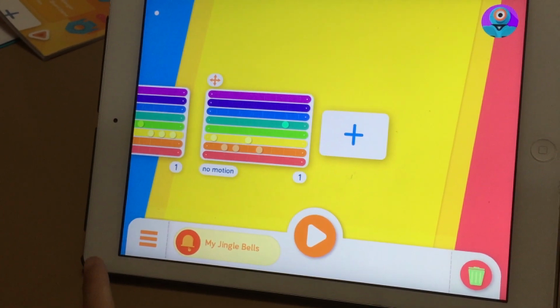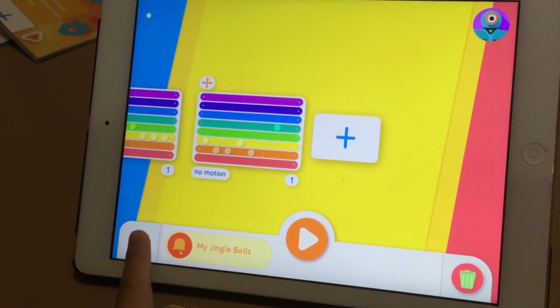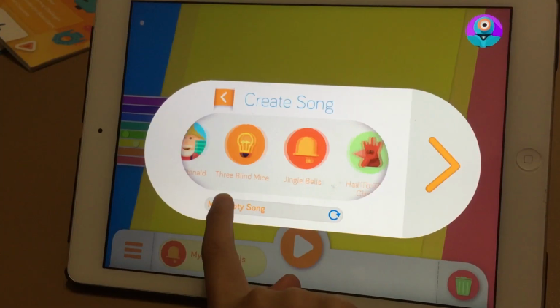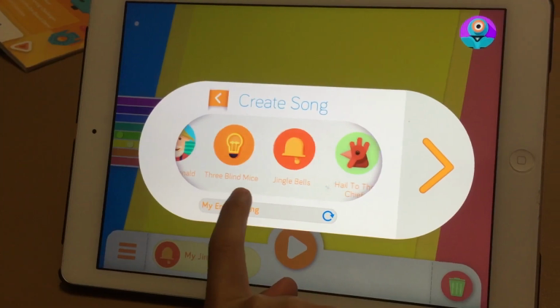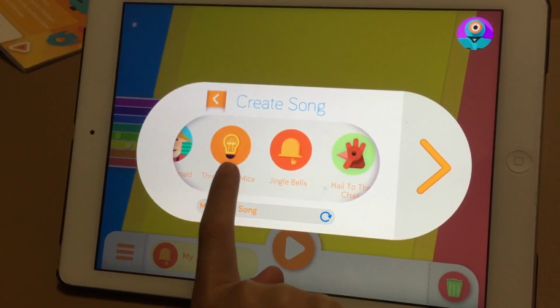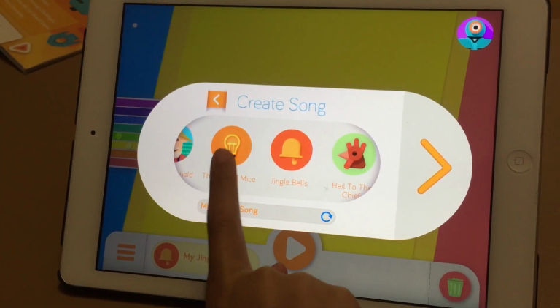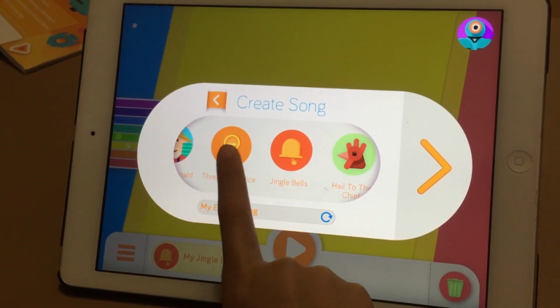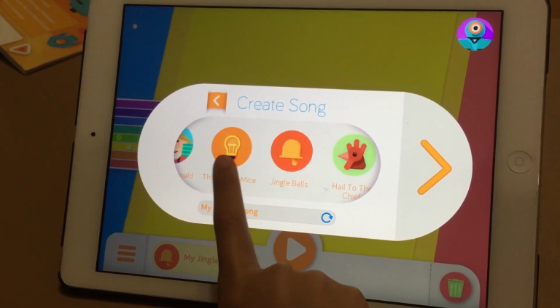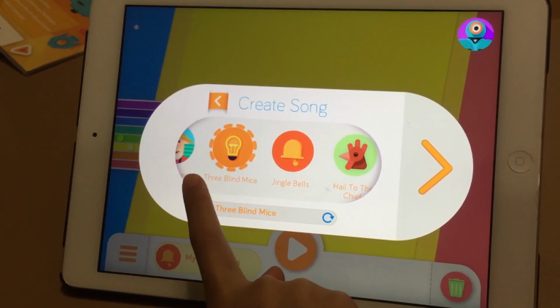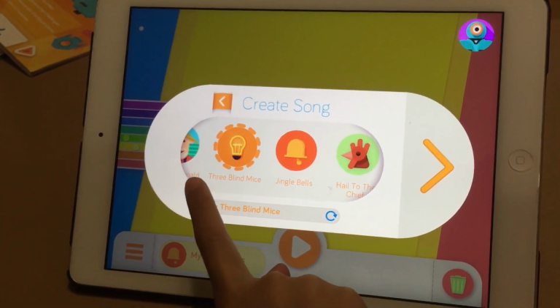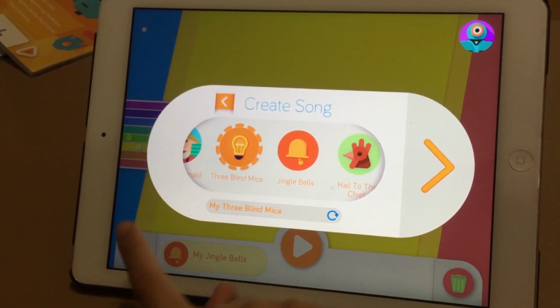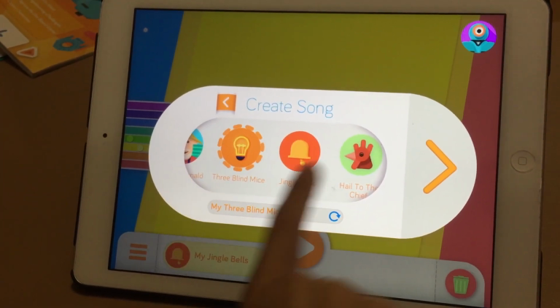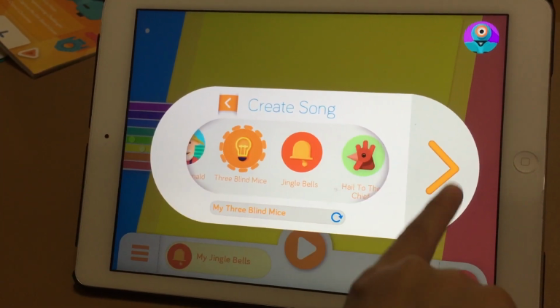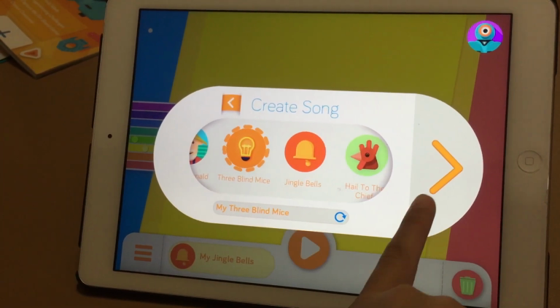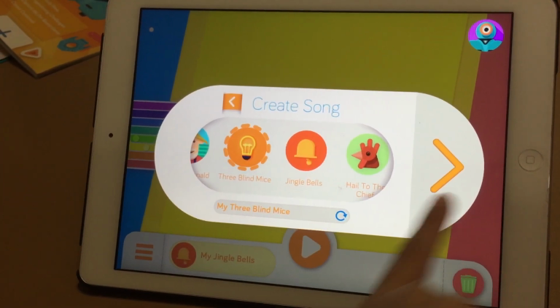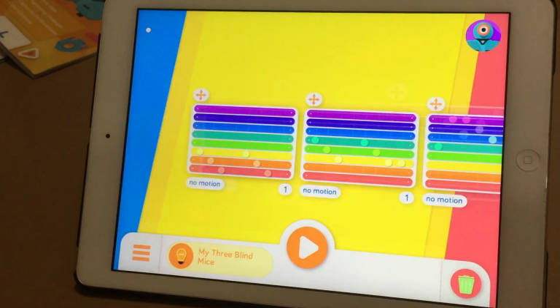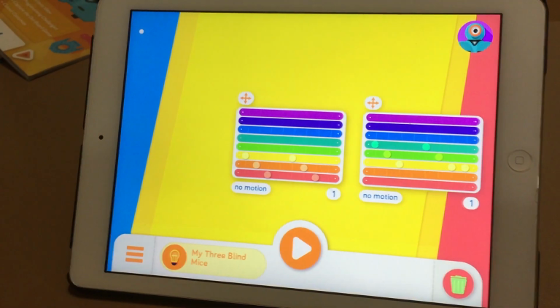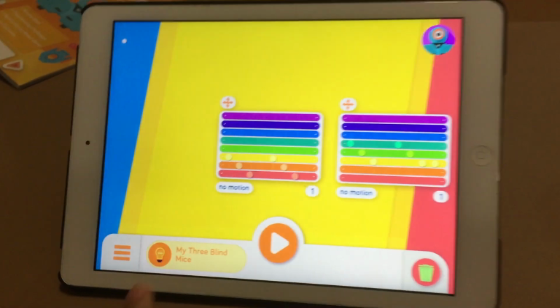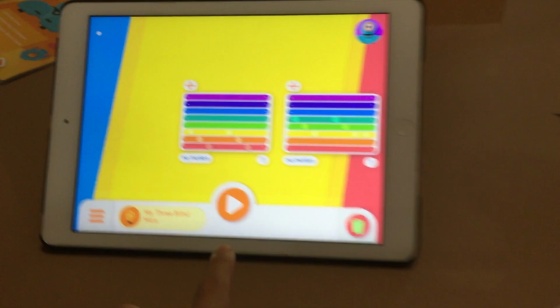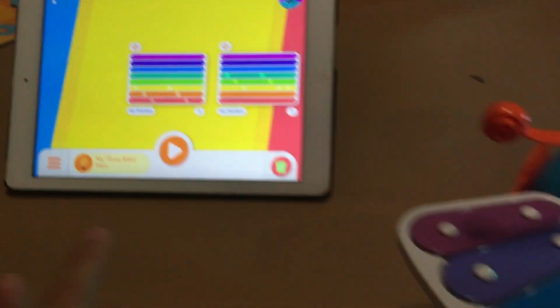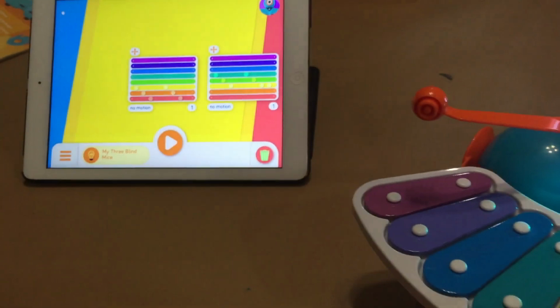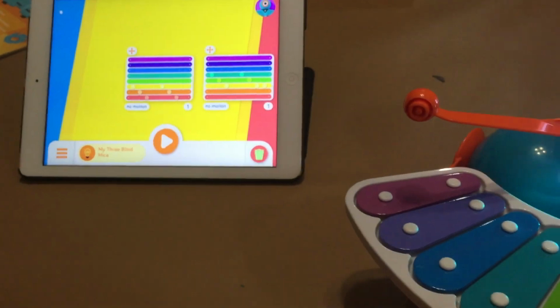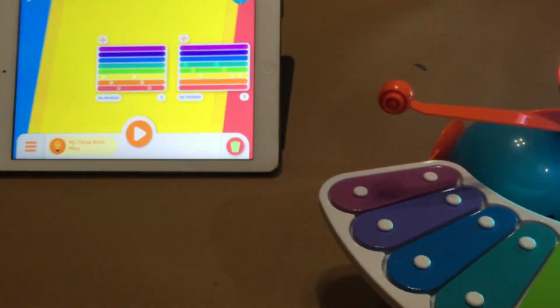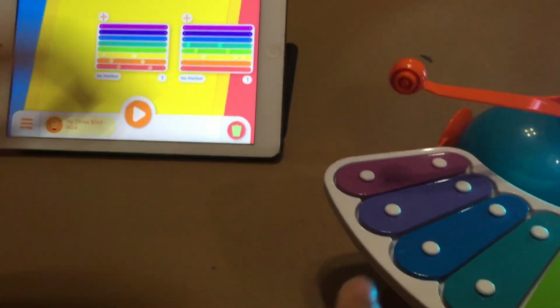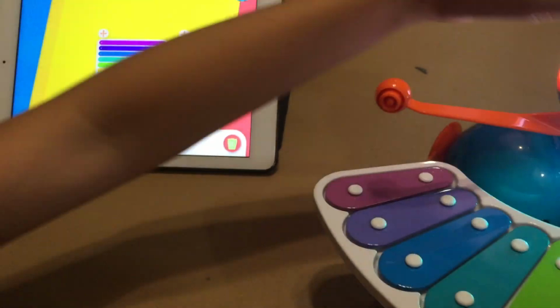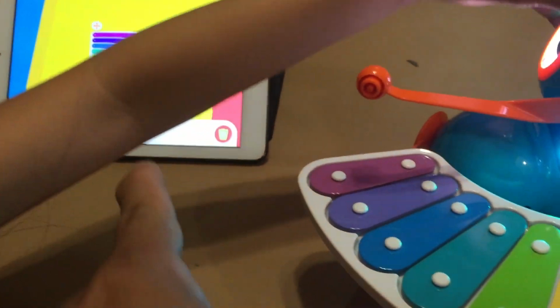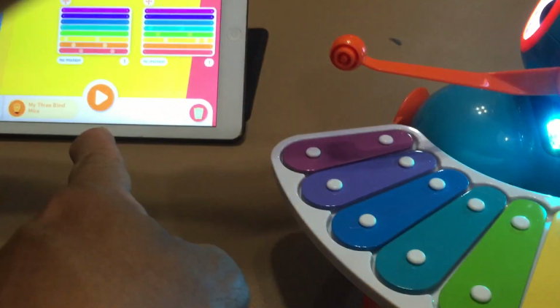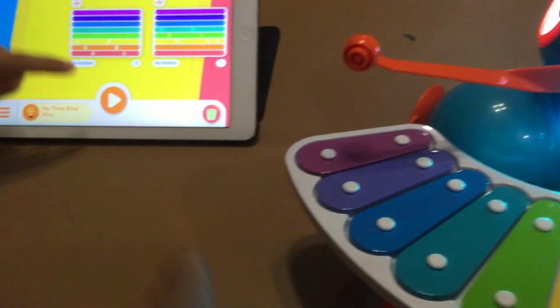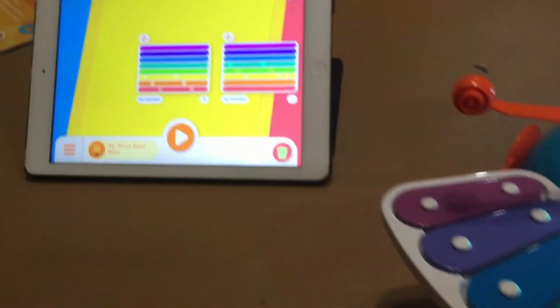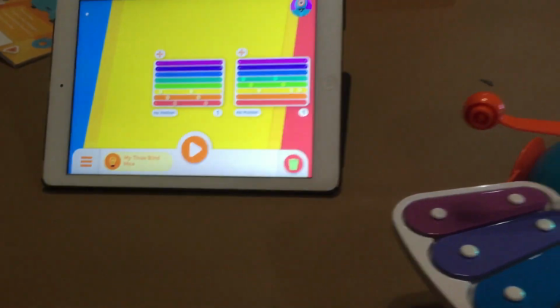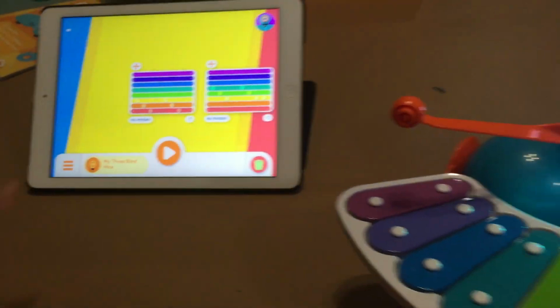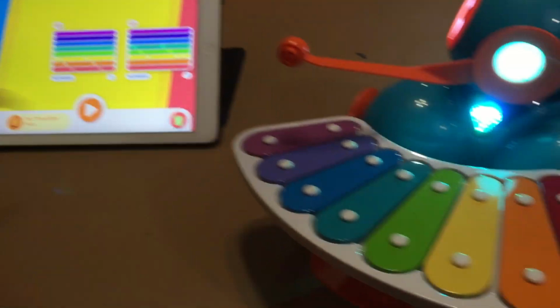To pick a different song you press this. Three Blind Mice — and you press the big giant arrow. And then you press — I'm gonna press the arrow too.